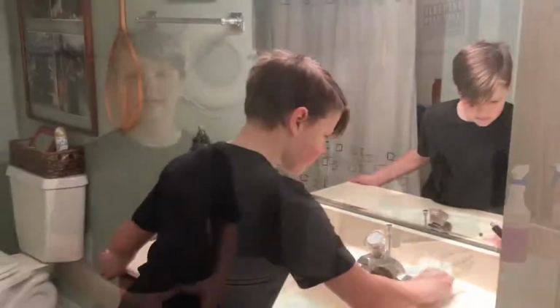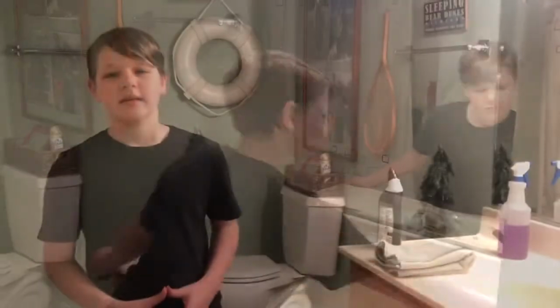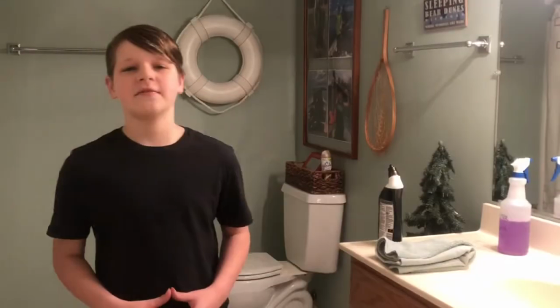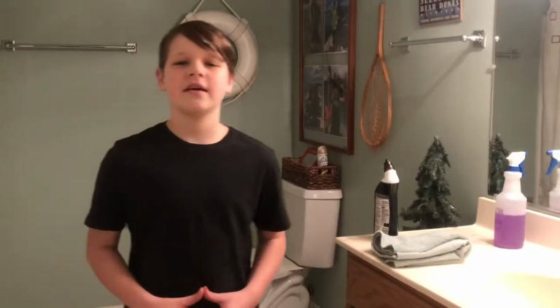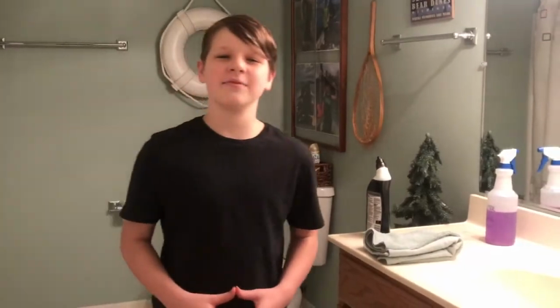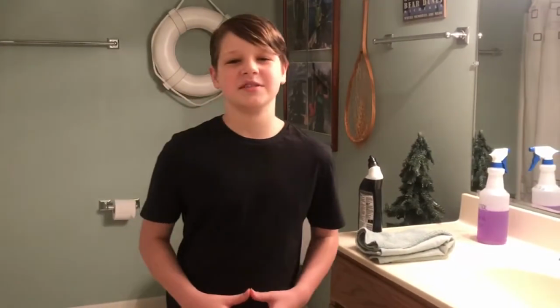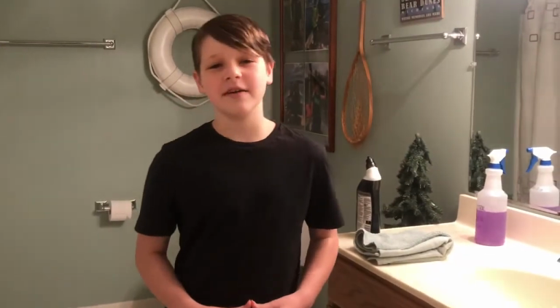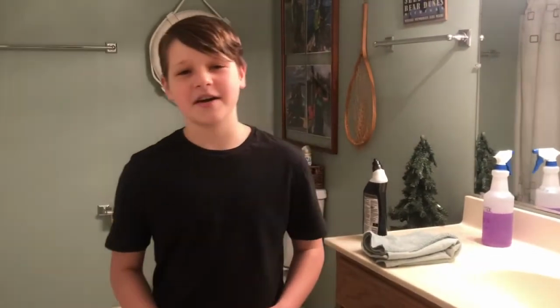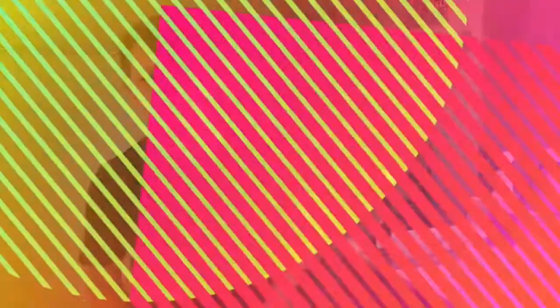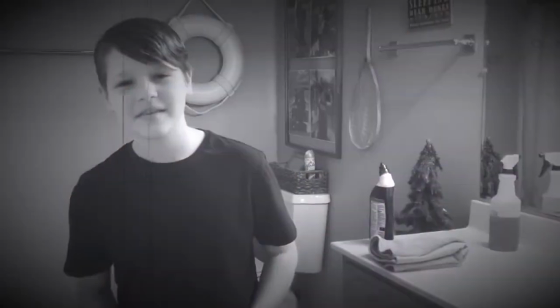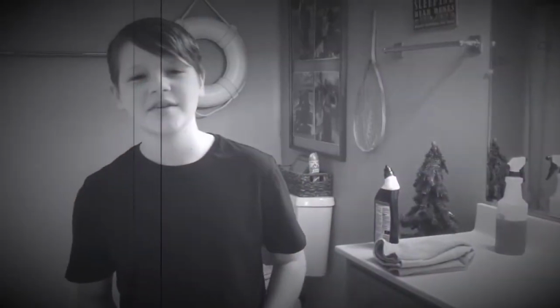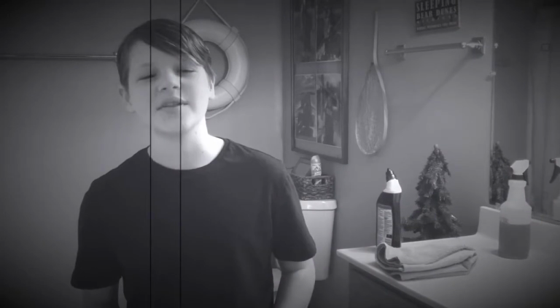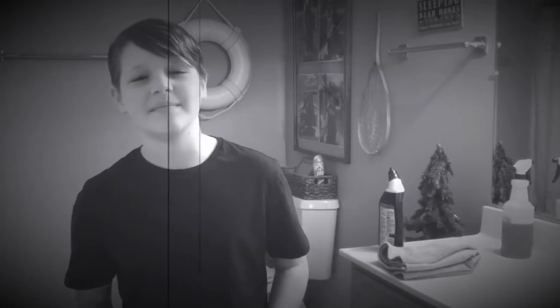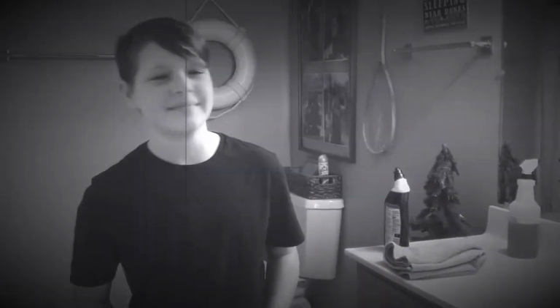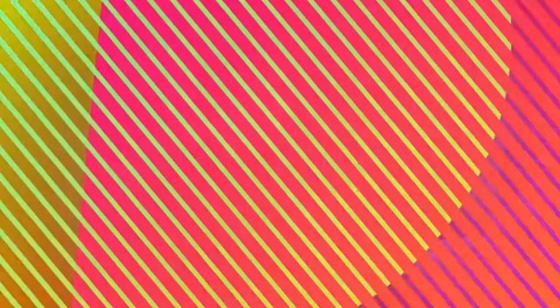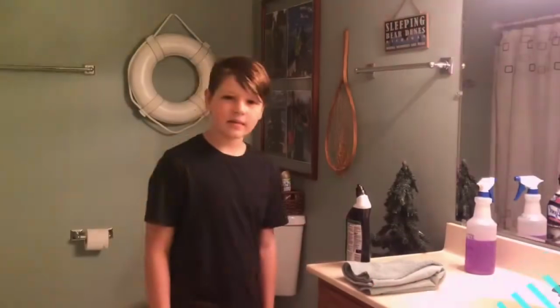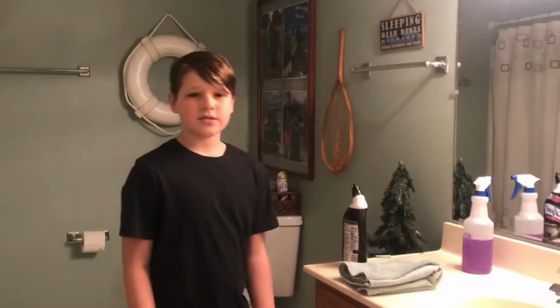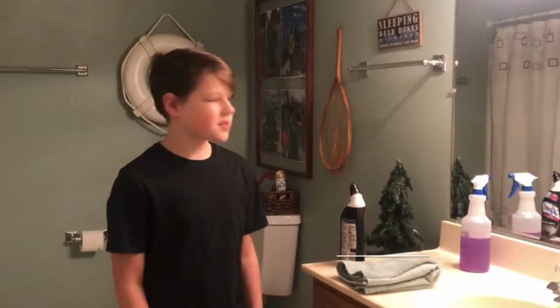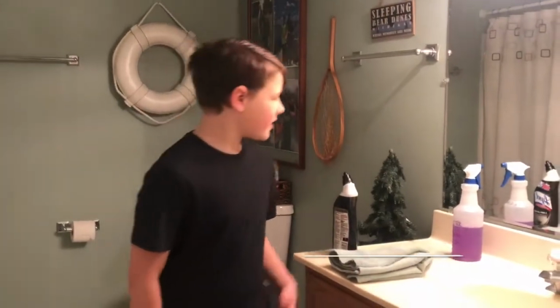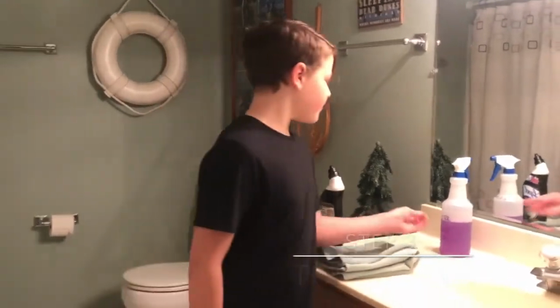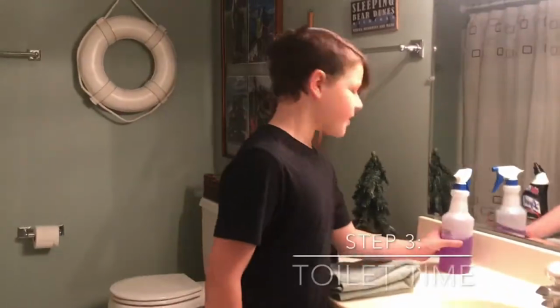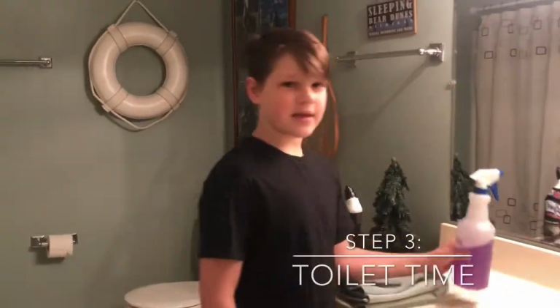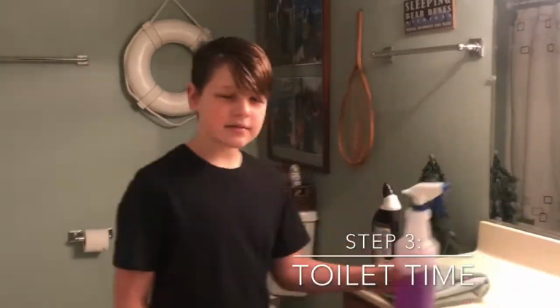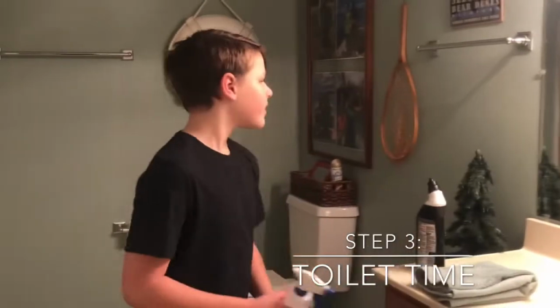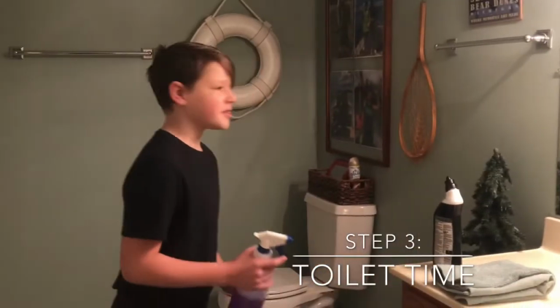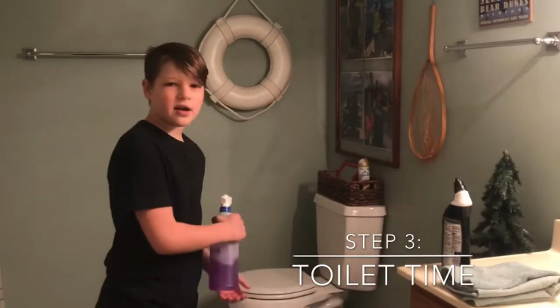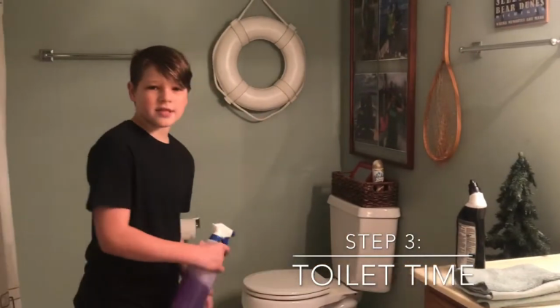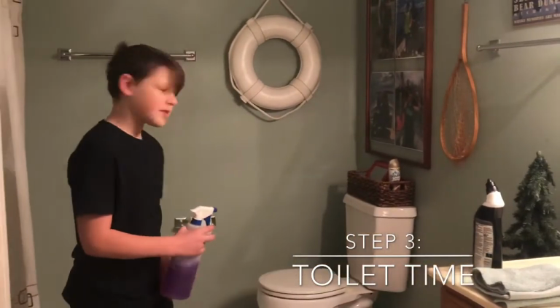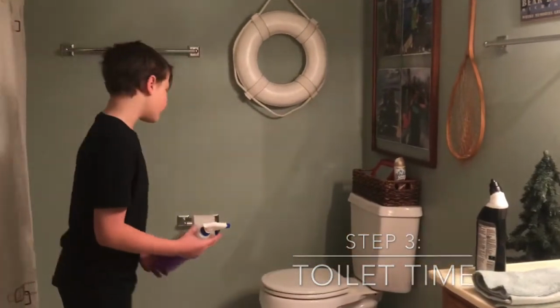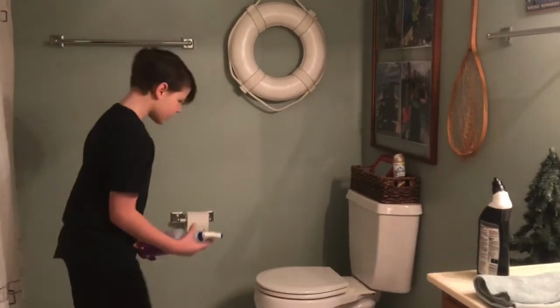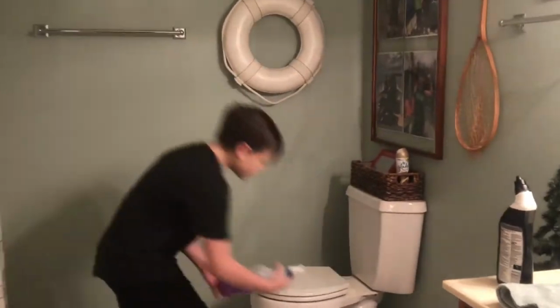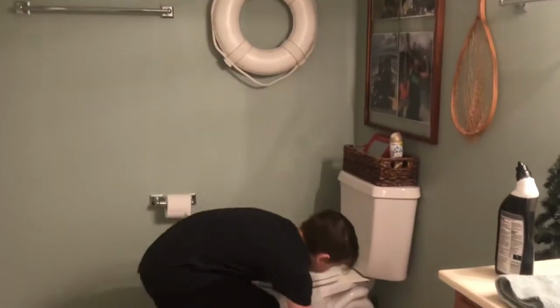Now for everybody's favorite time — toilet time. The first thing you're going to need to do is take this and spray it all over the outside of the bowl, like this.